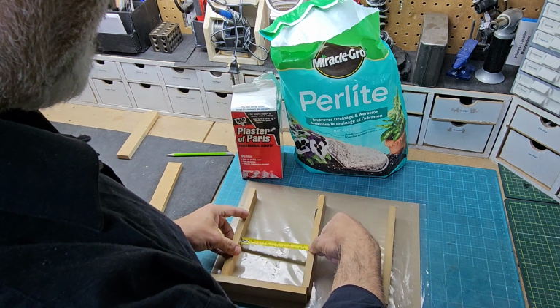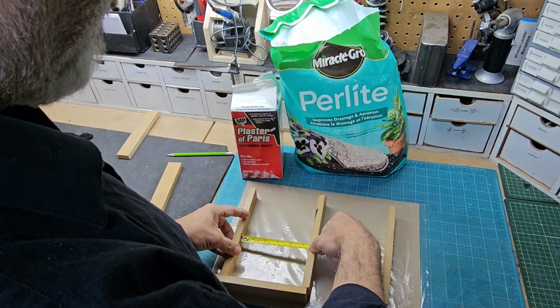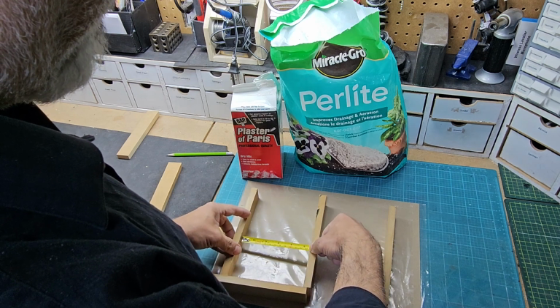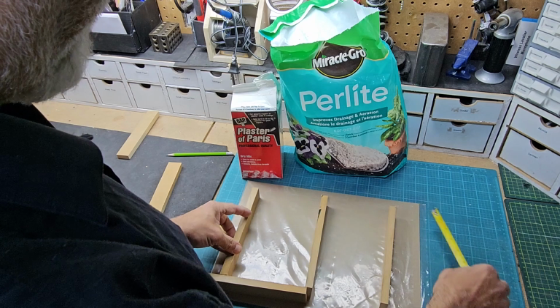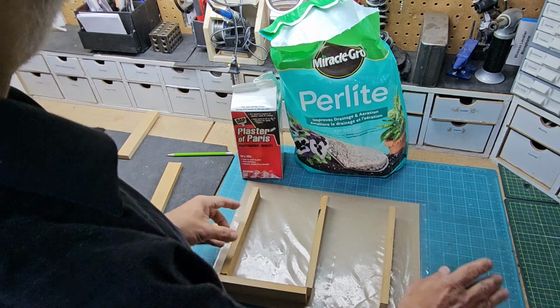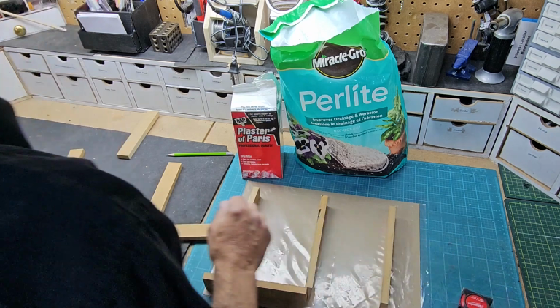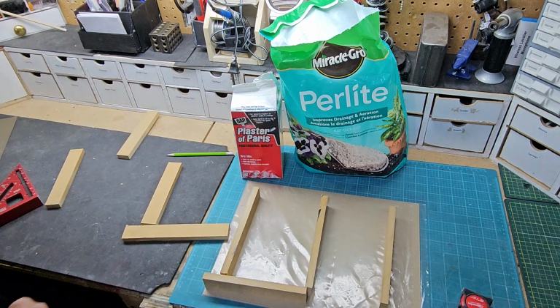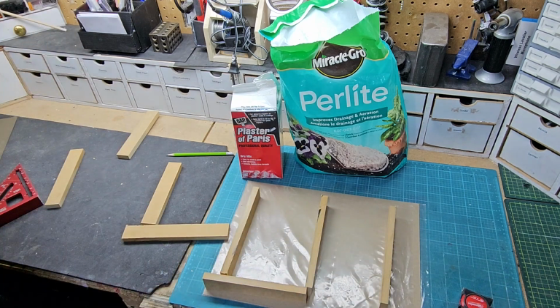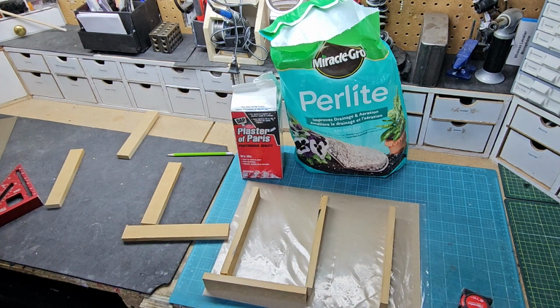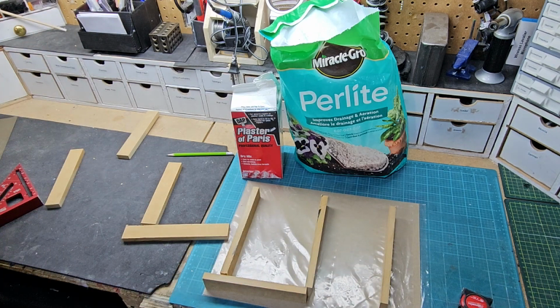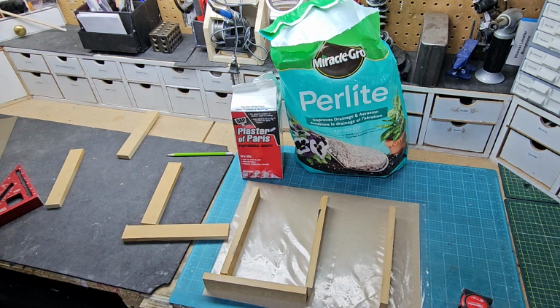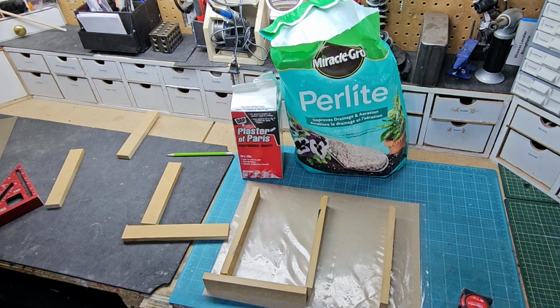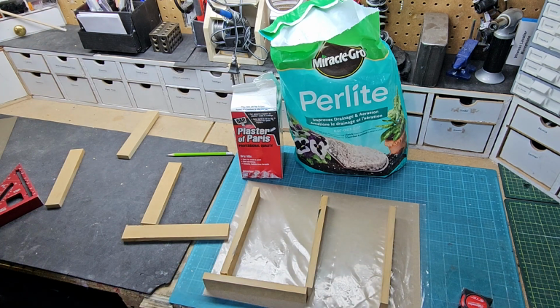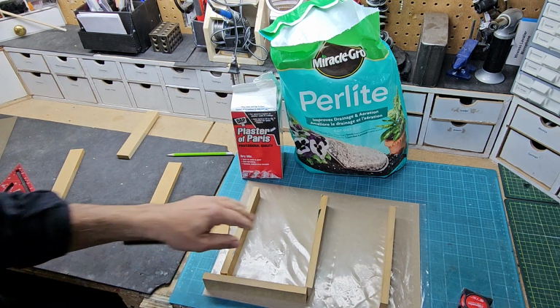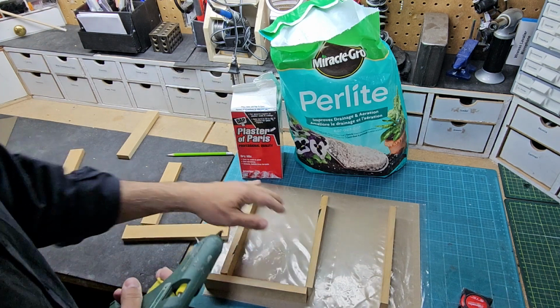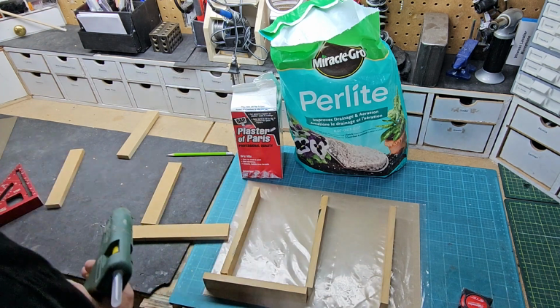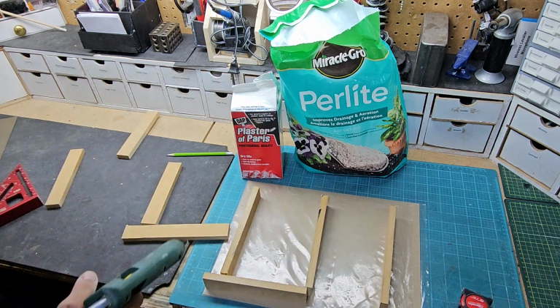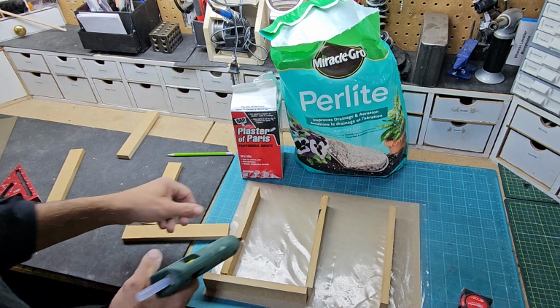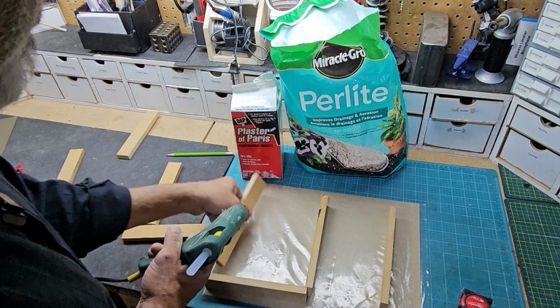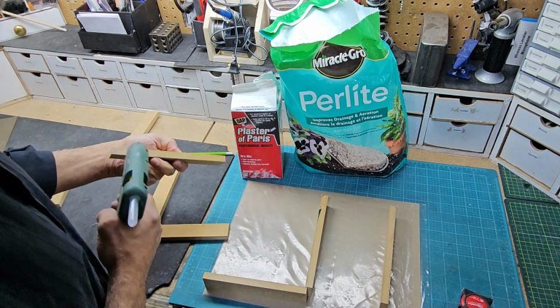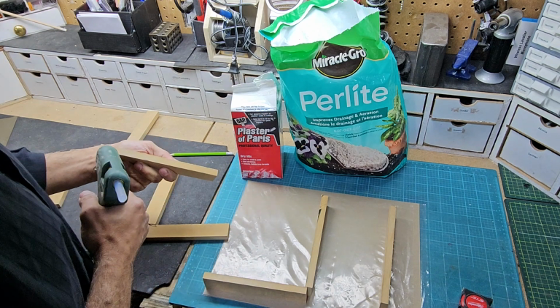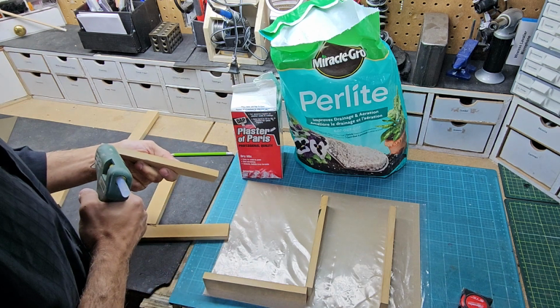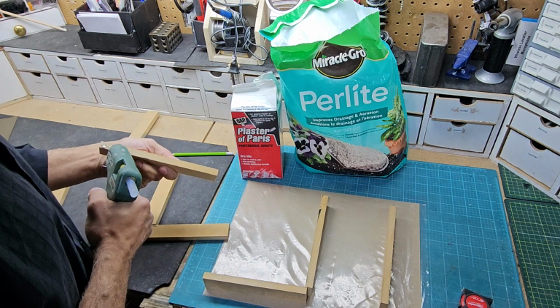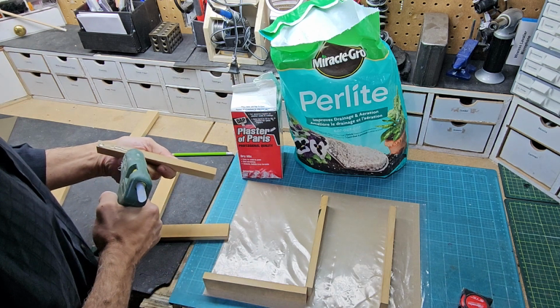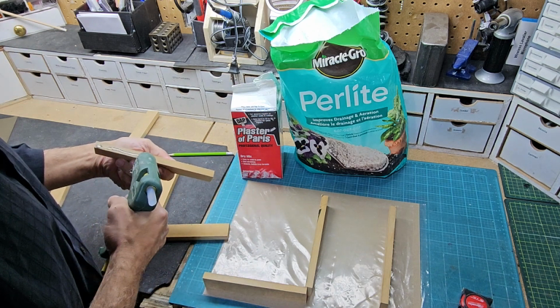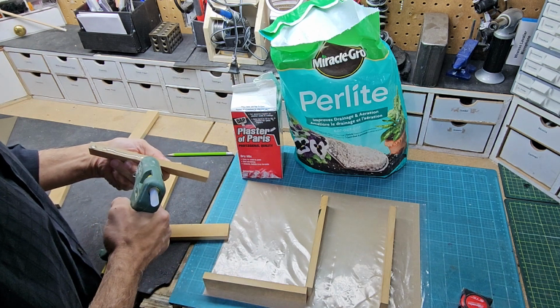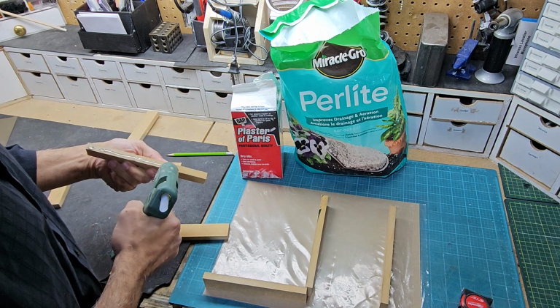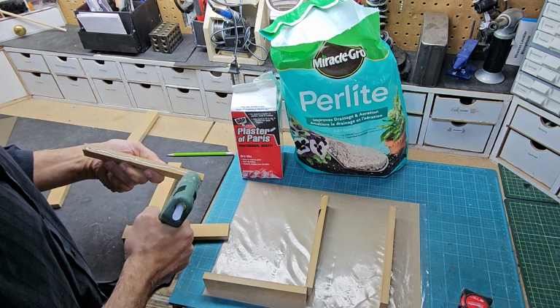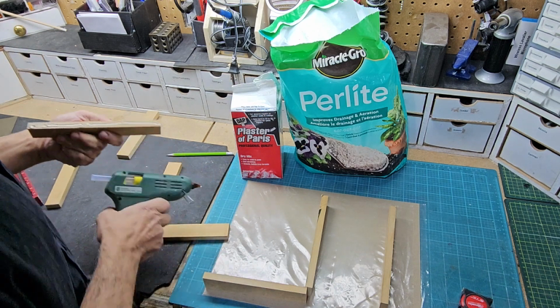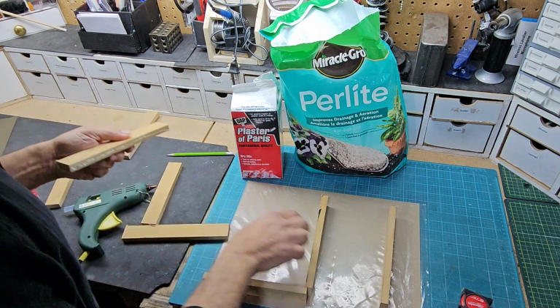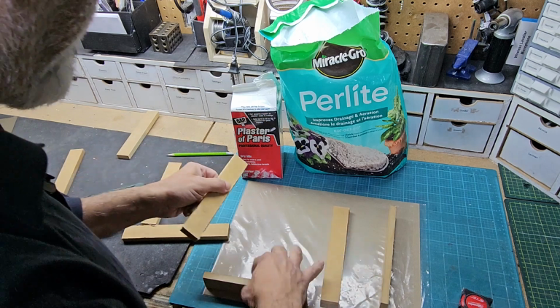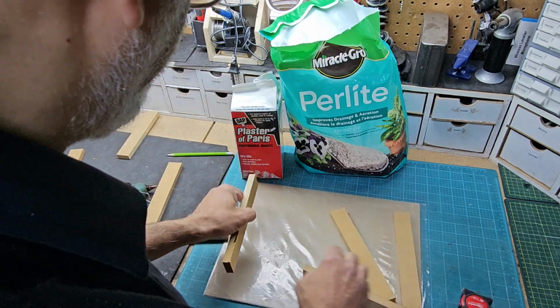You know what, we're going to use hot glue. I'm just using a piece of cardboard.